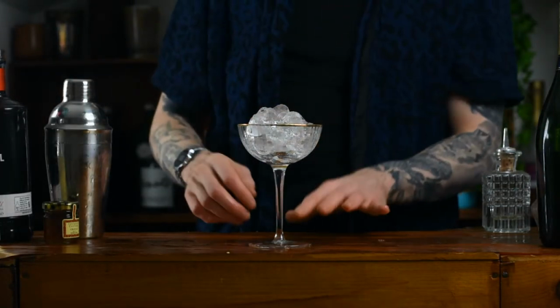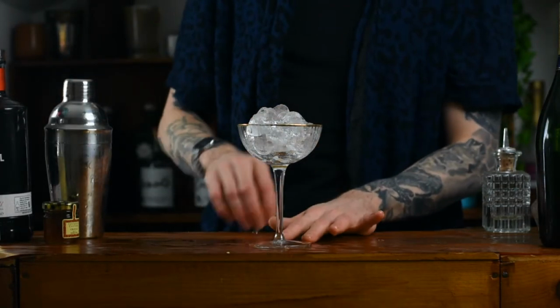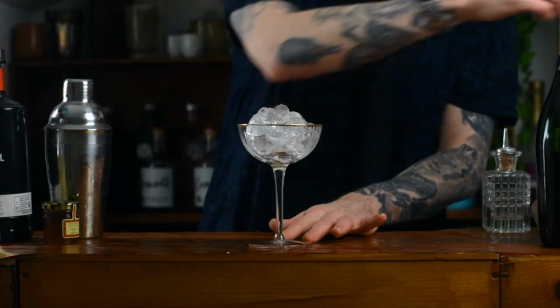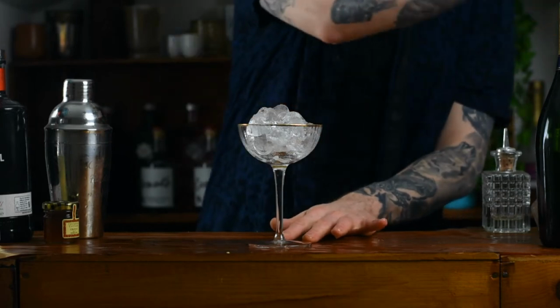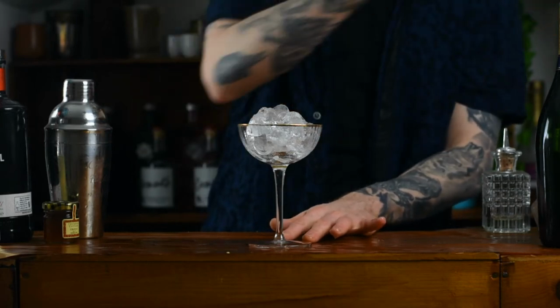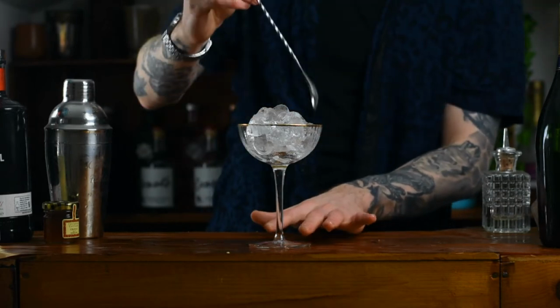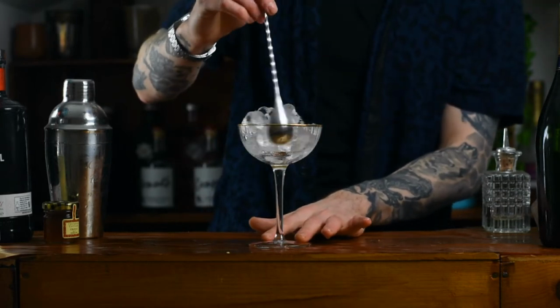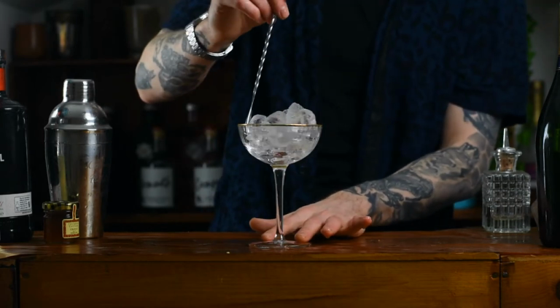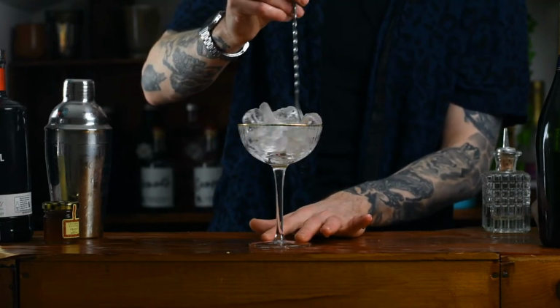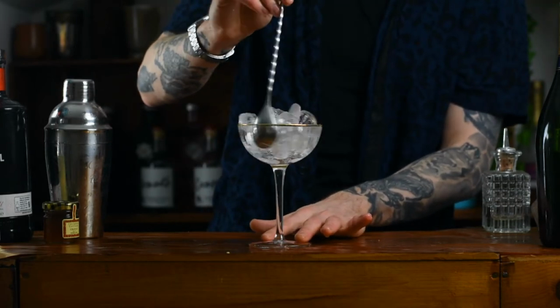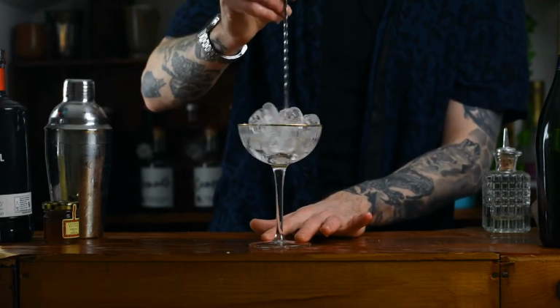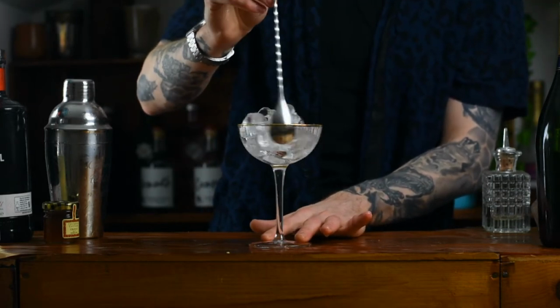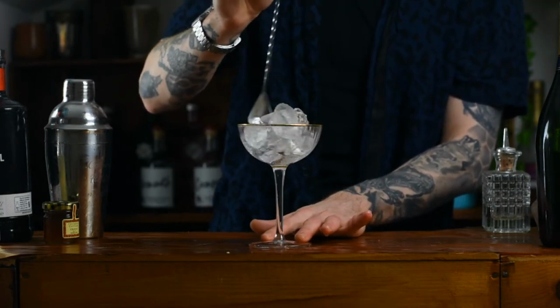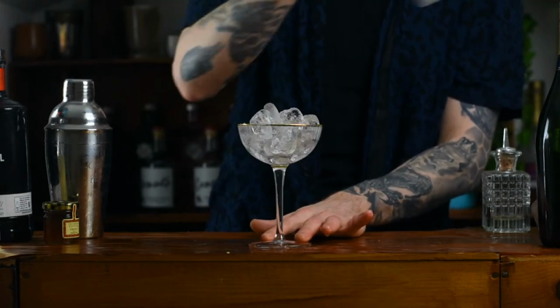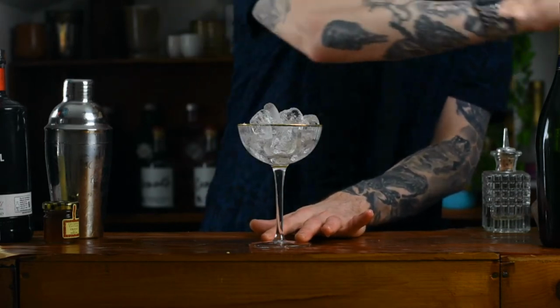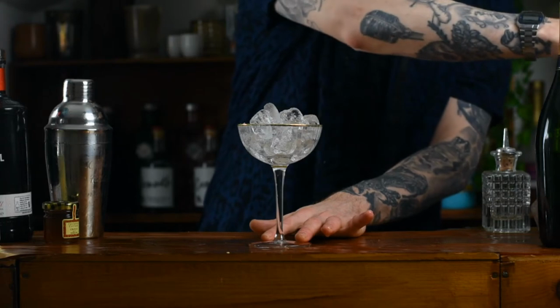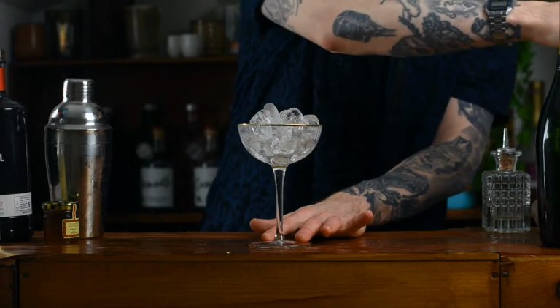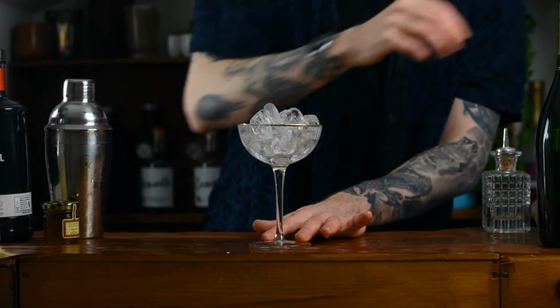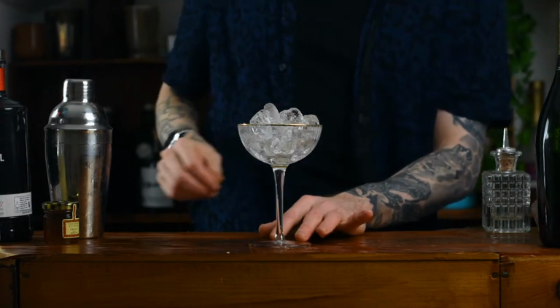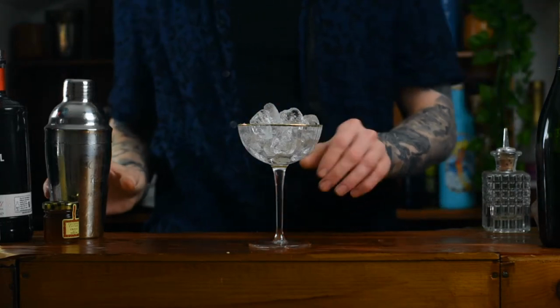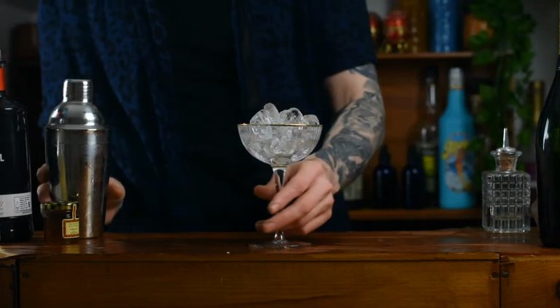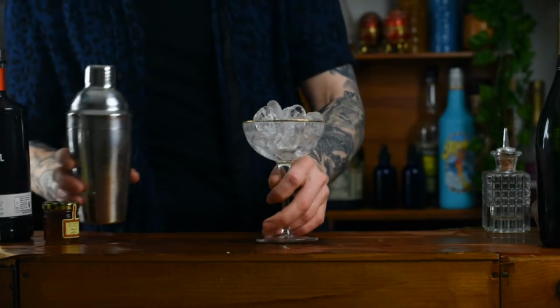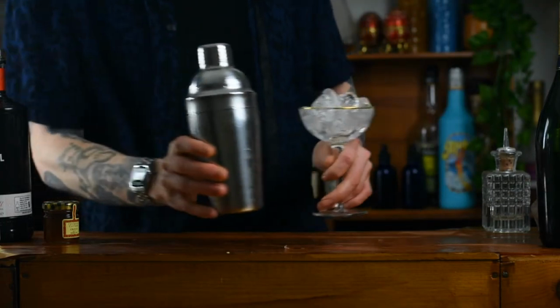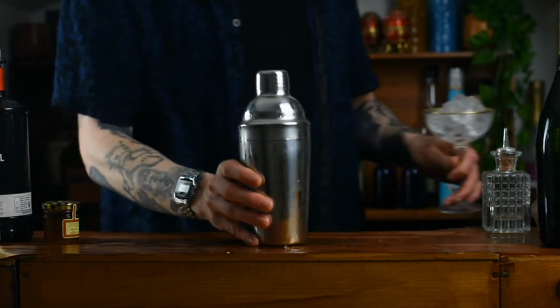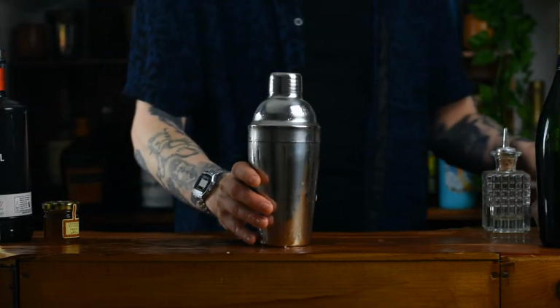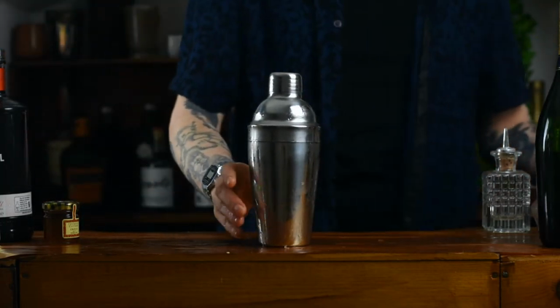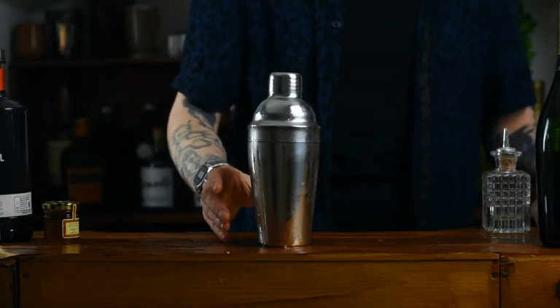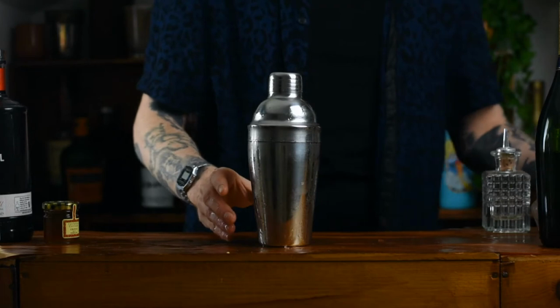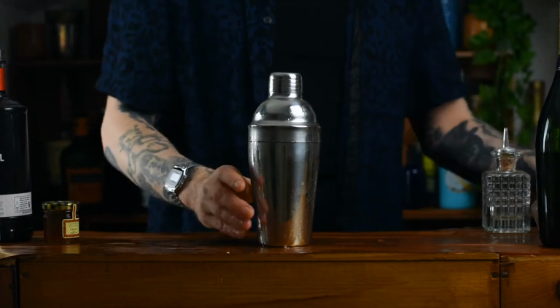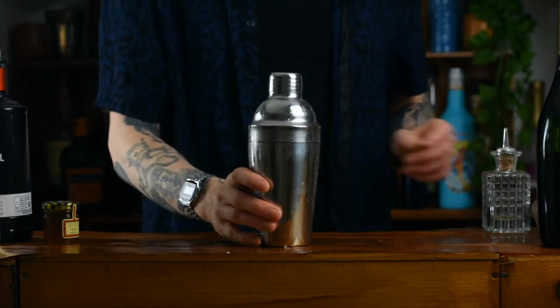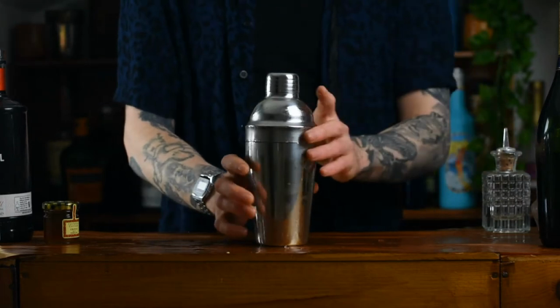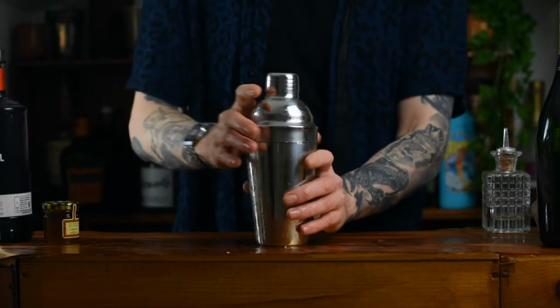Step one: grab a coupe, fill it with ice, and give that a little stir. Don't worry, this is just to chill it. Put it to one side and grab yourself a cocktail shaker.